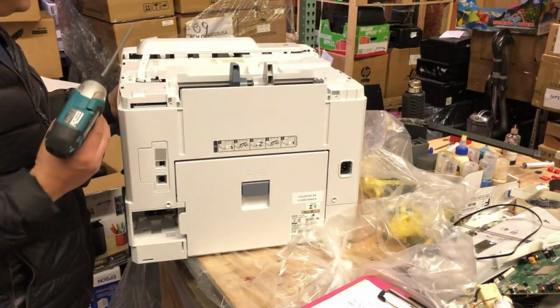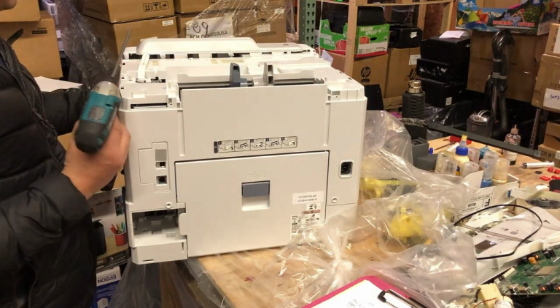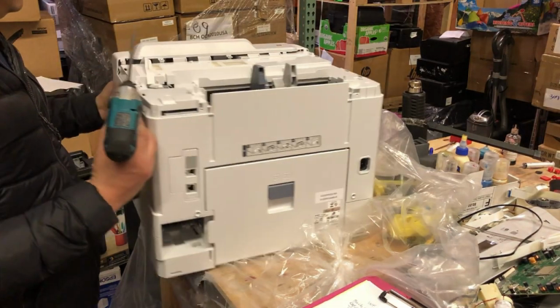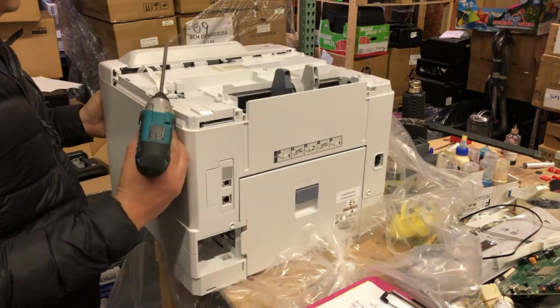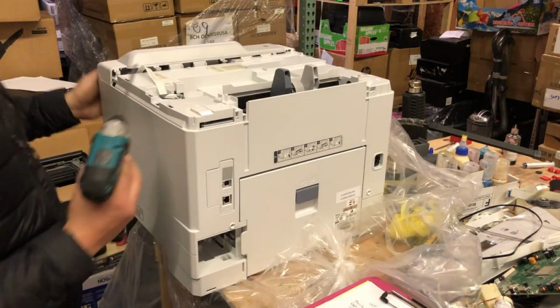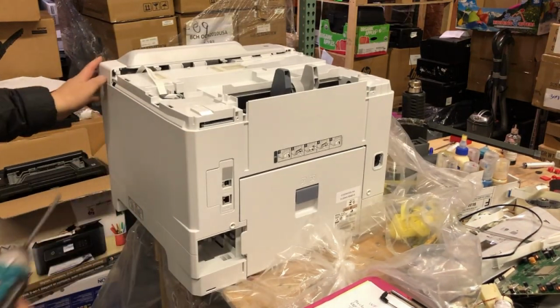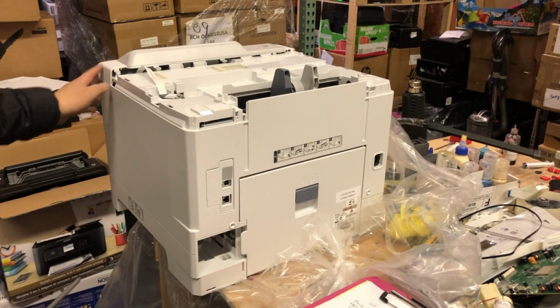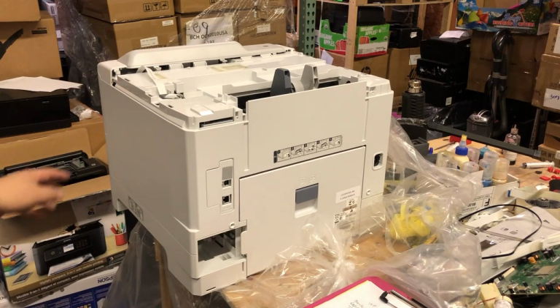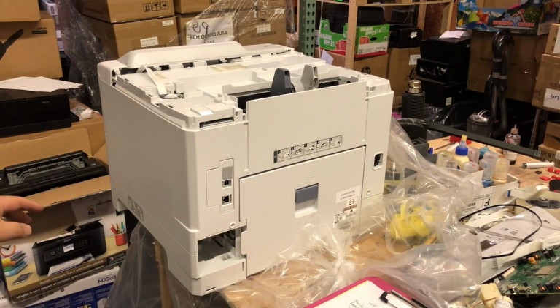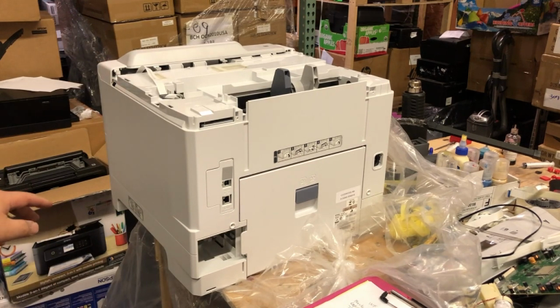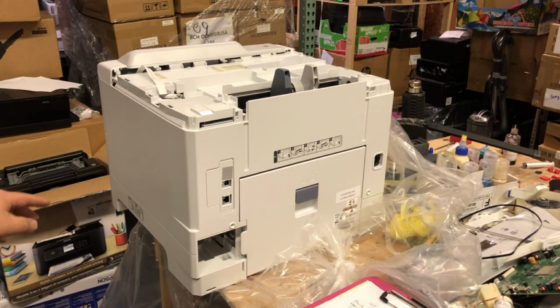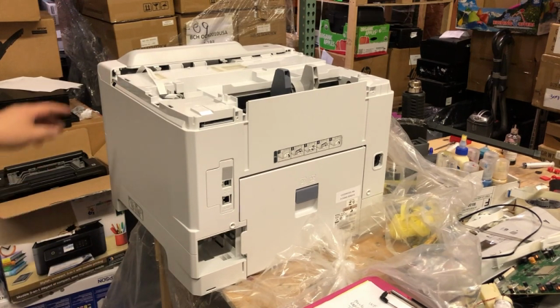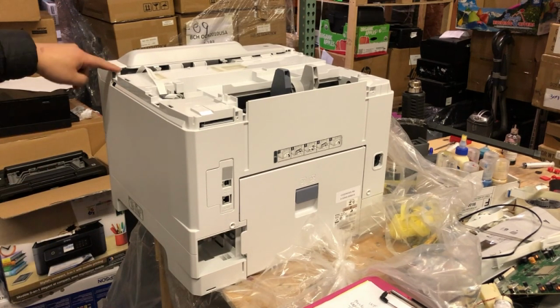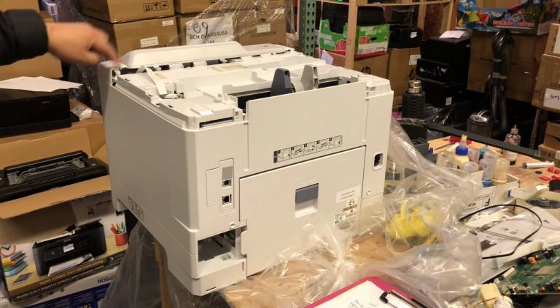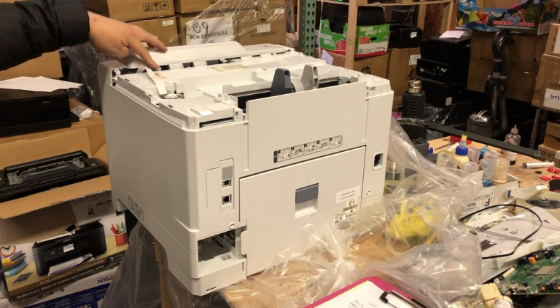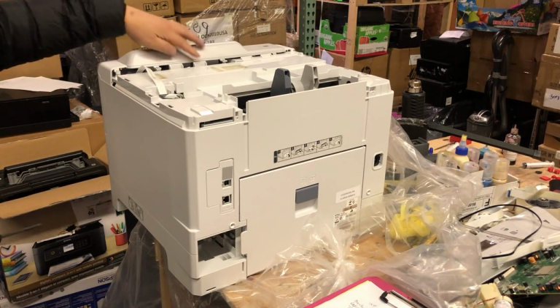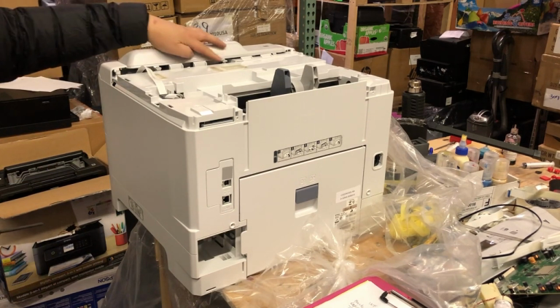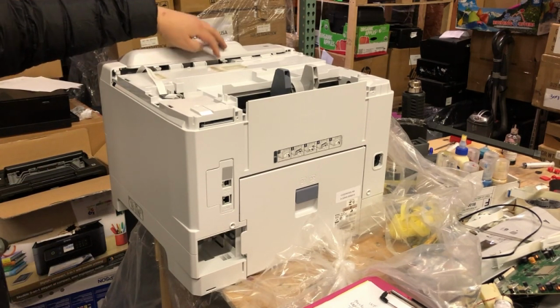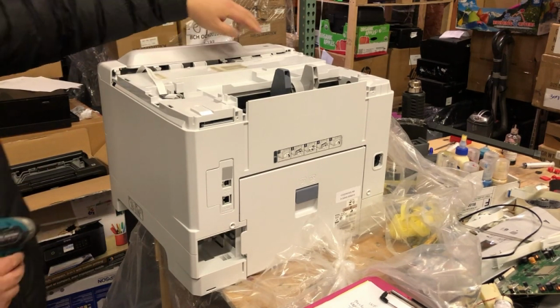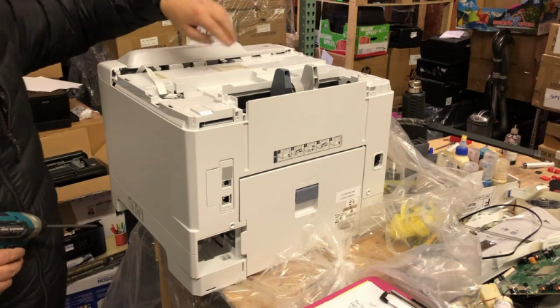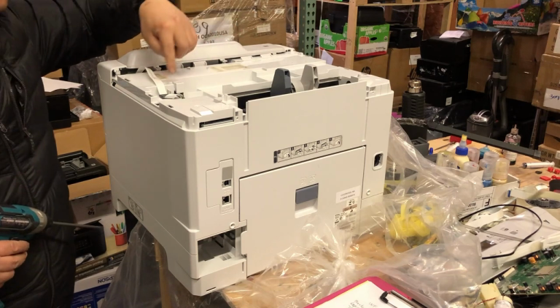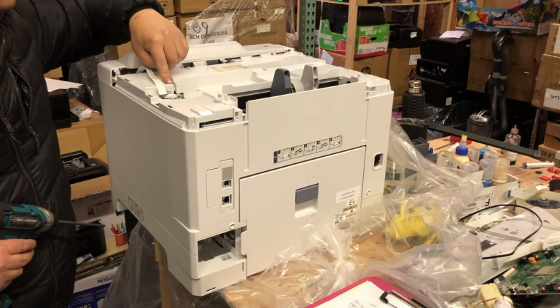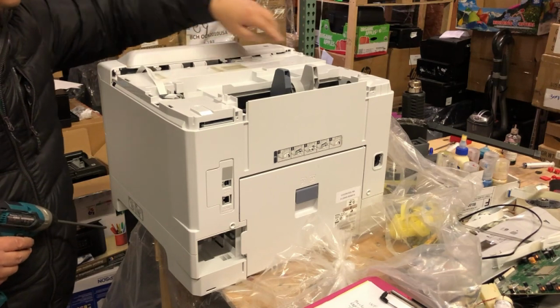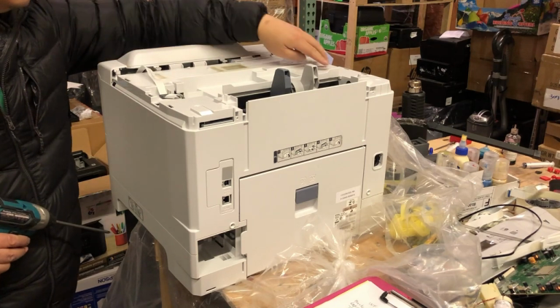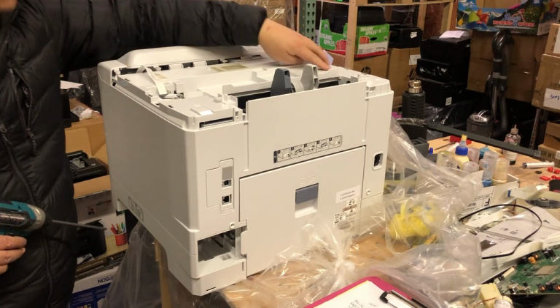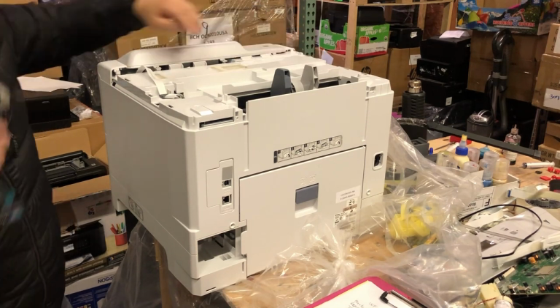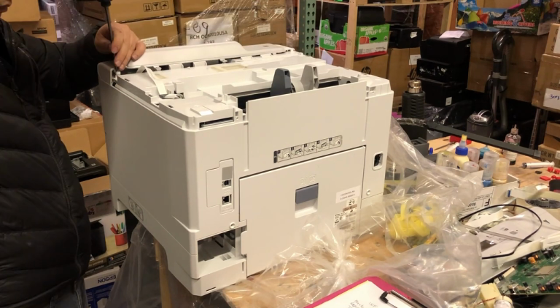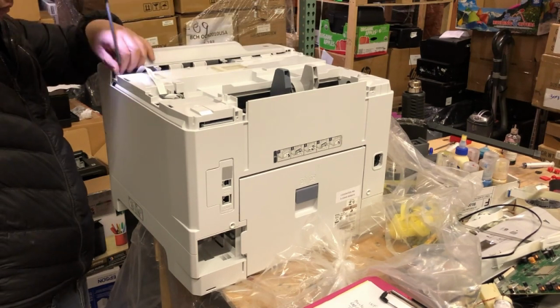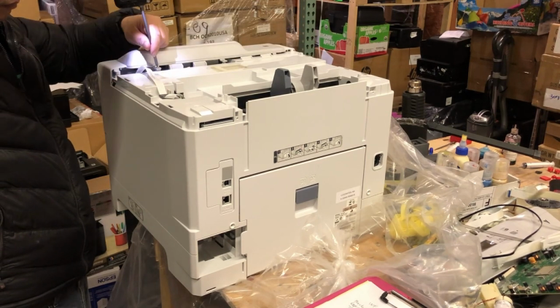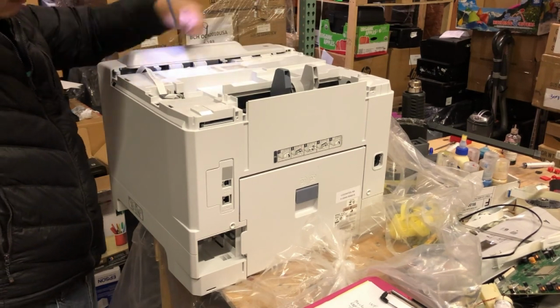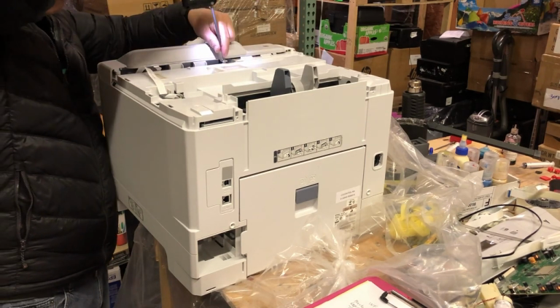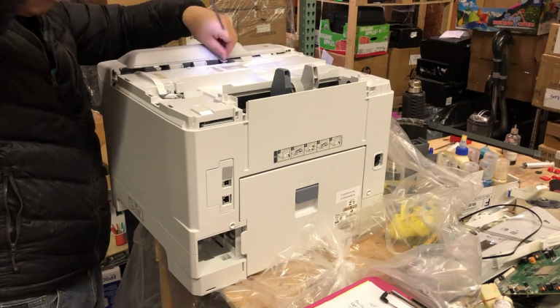You need to find five screws on top, and there are three of them in the front, quite easy to see, and there are two of them in the middle, right there. Just unscrew them.